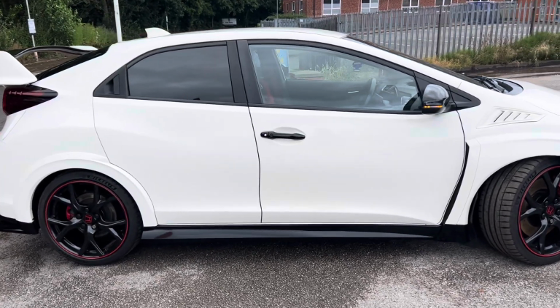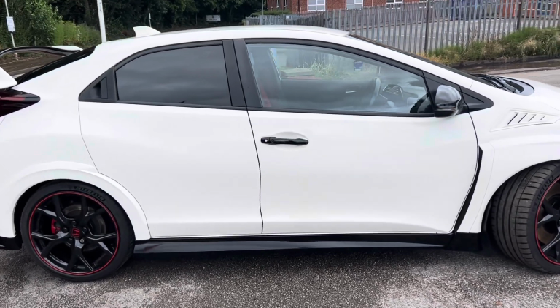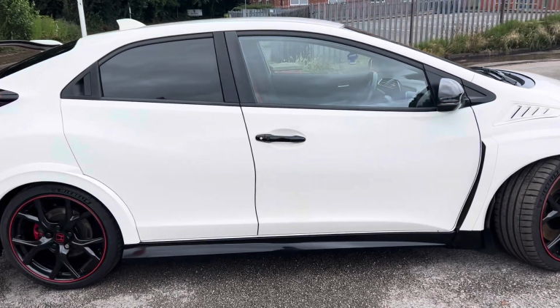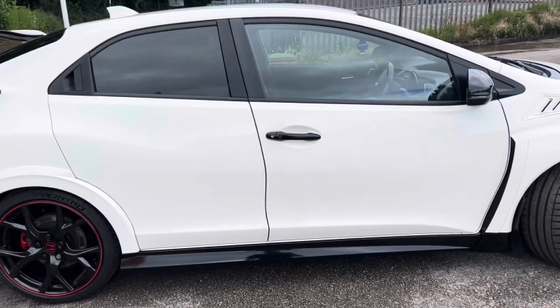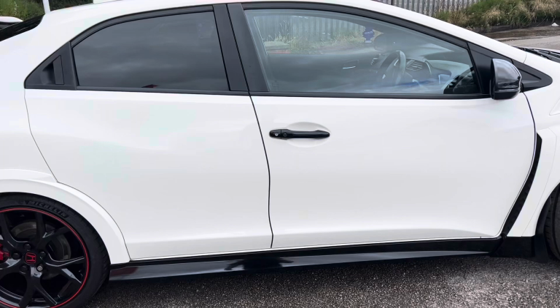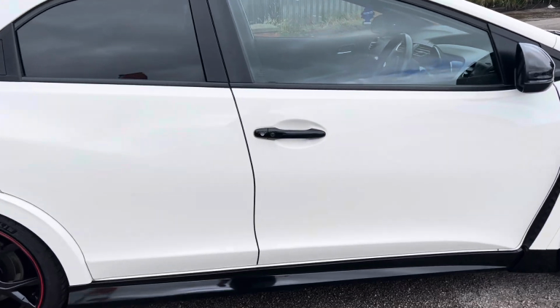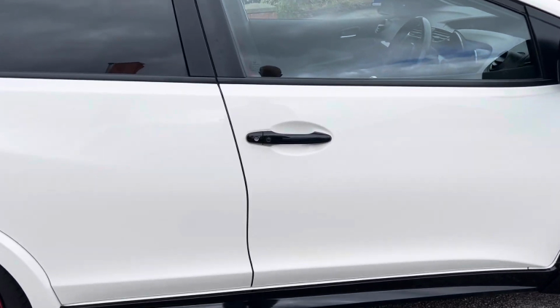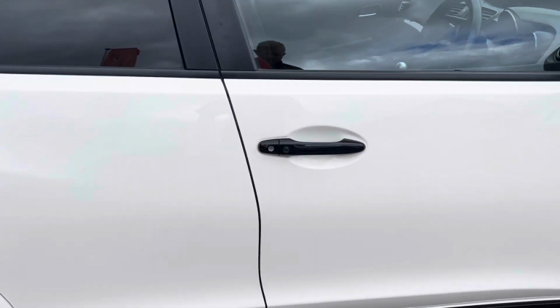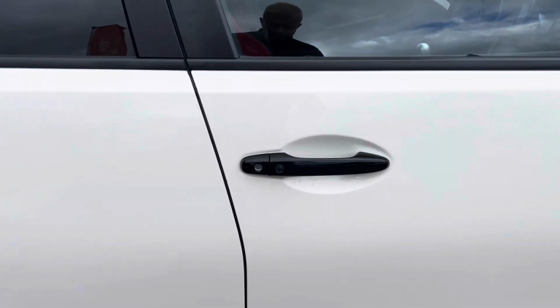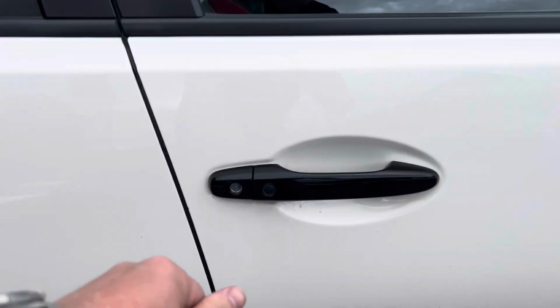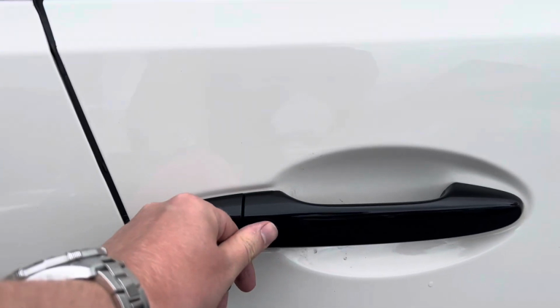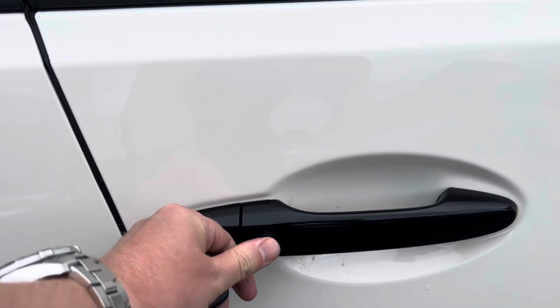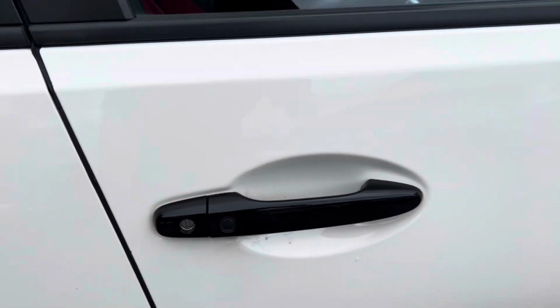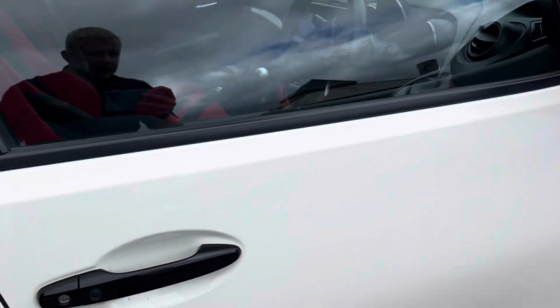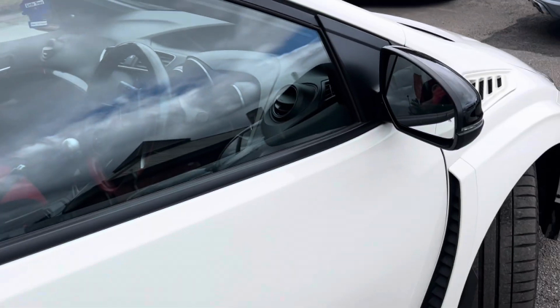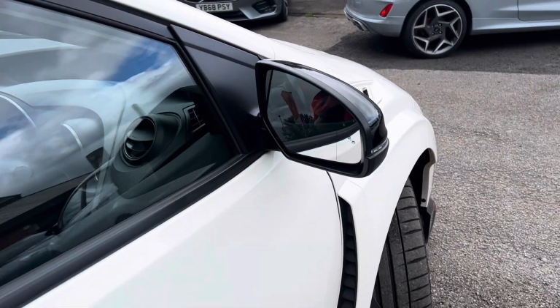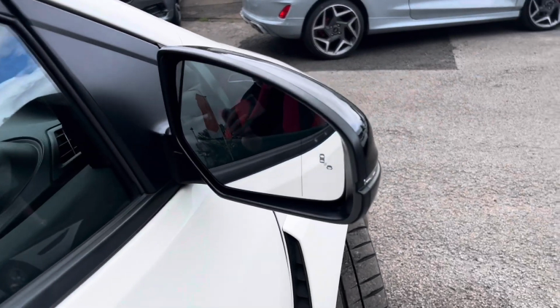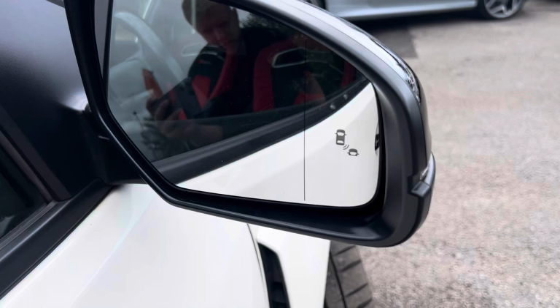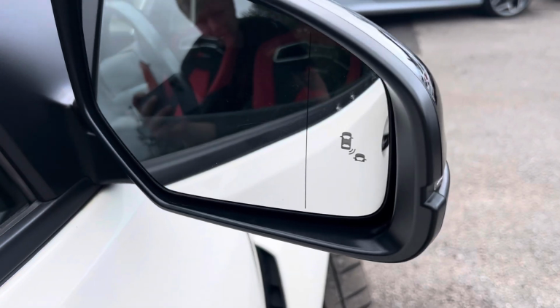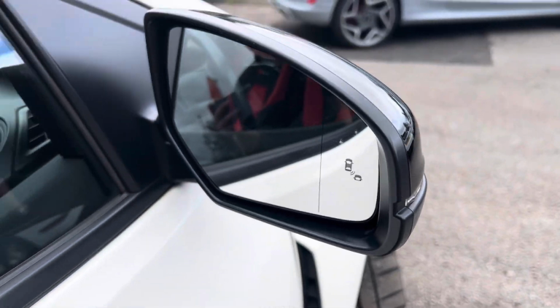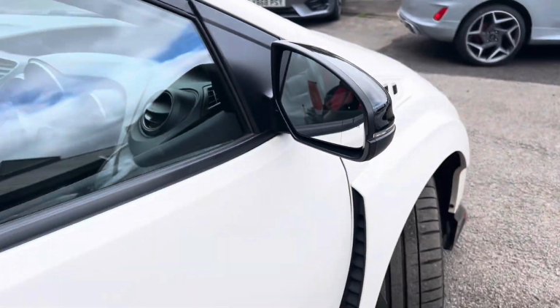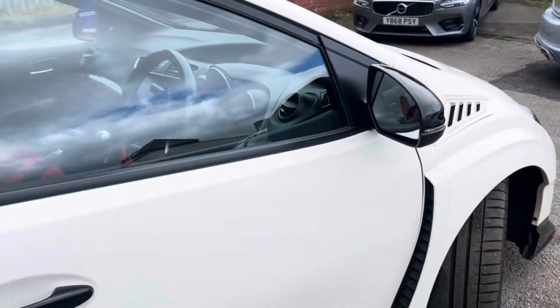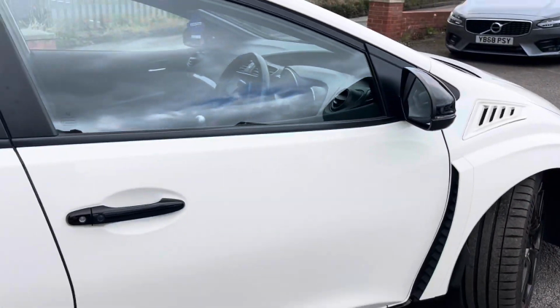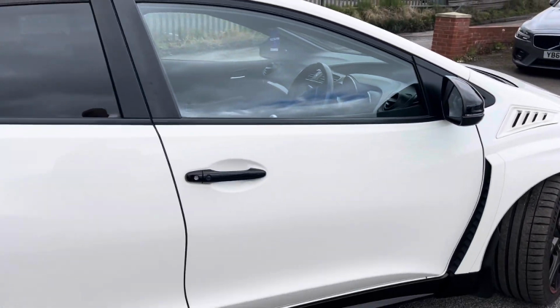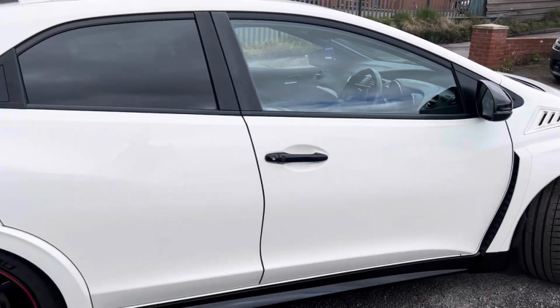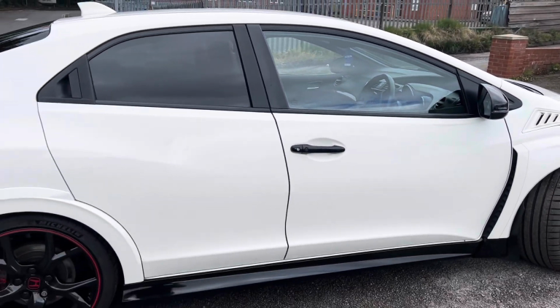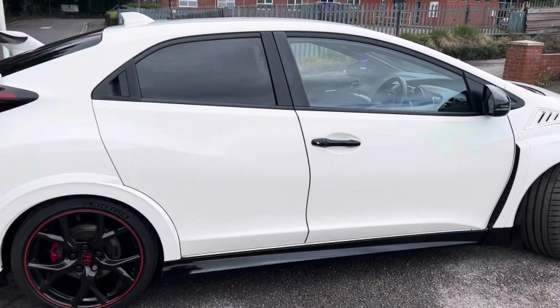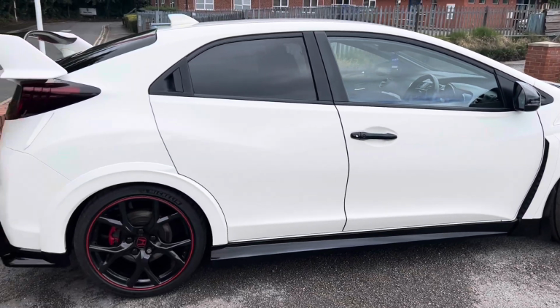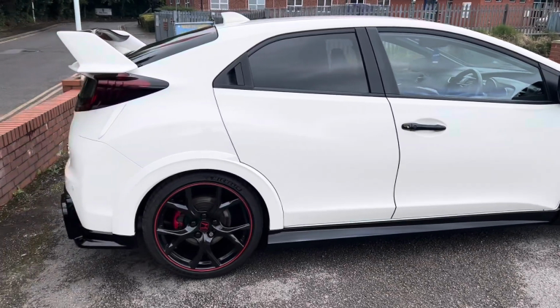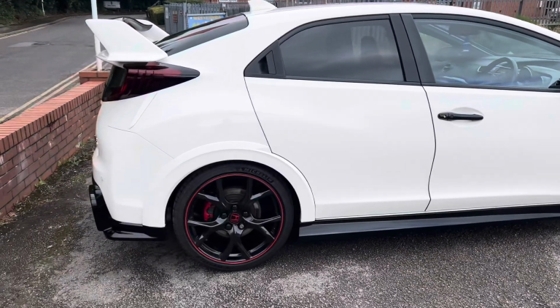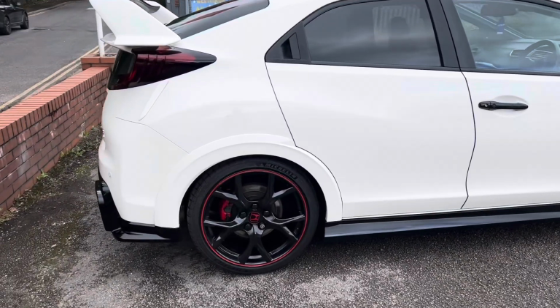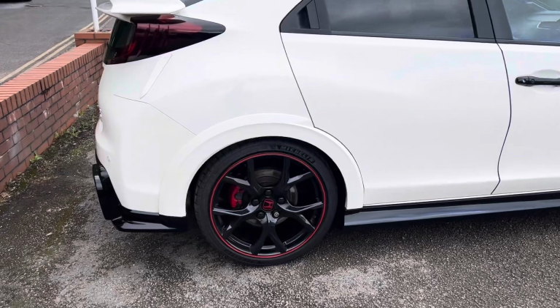It's got two keys with it, along with keyless locking and keyless unlocking — you can see the button just there for that. You've also got the blind spot monitor on this one. It's a really good spec, and in fairness to it, it's also got a fantastic service history.